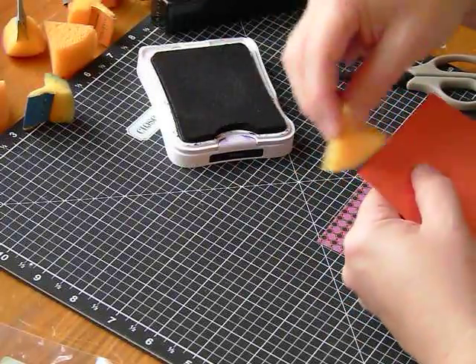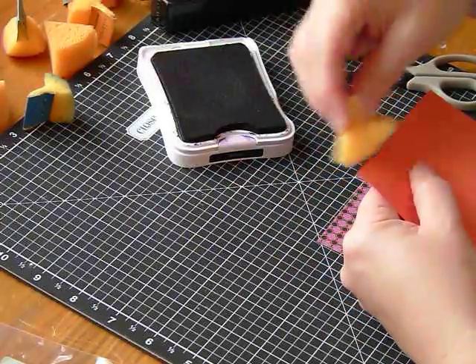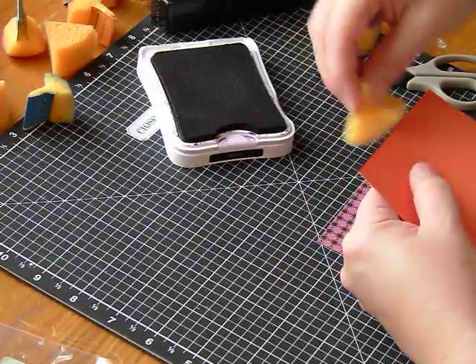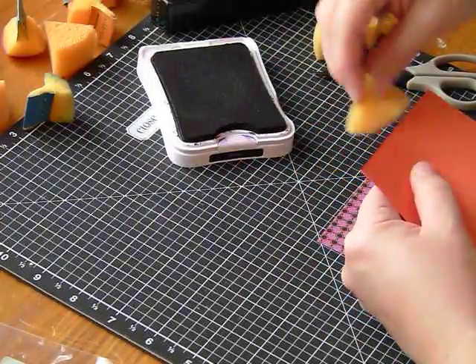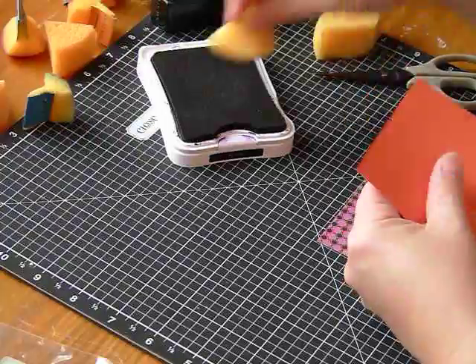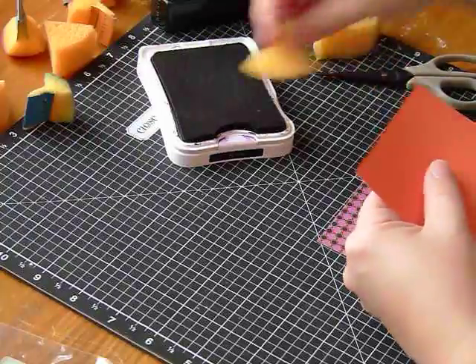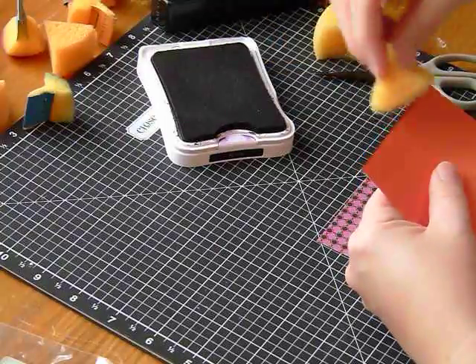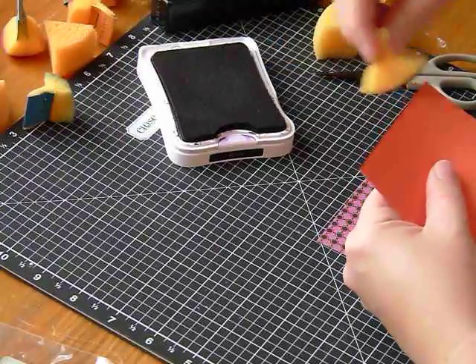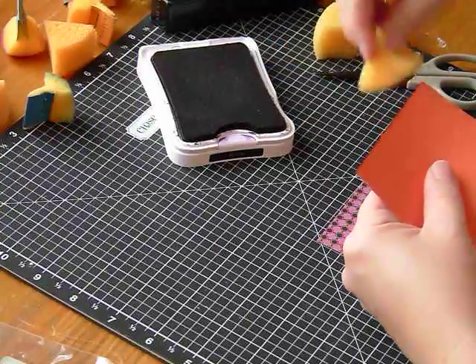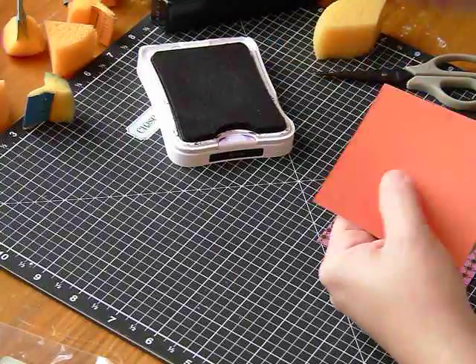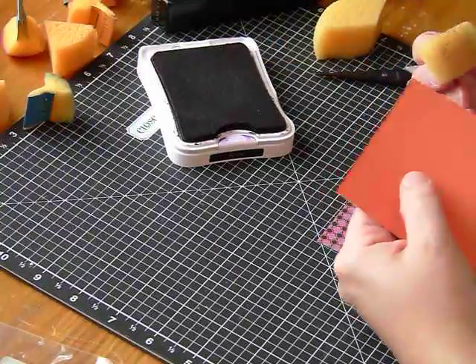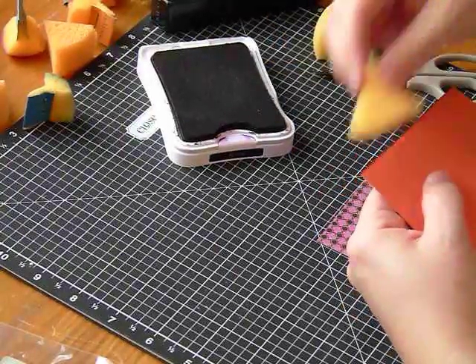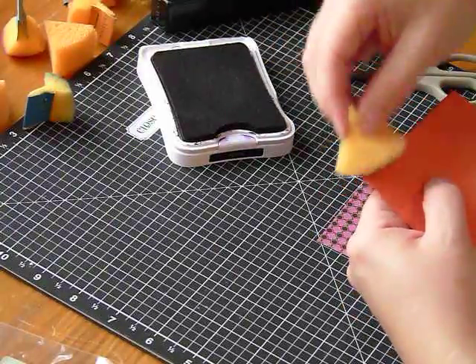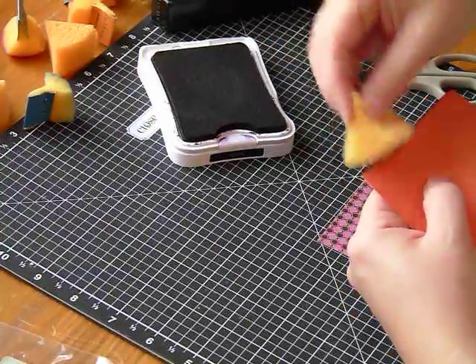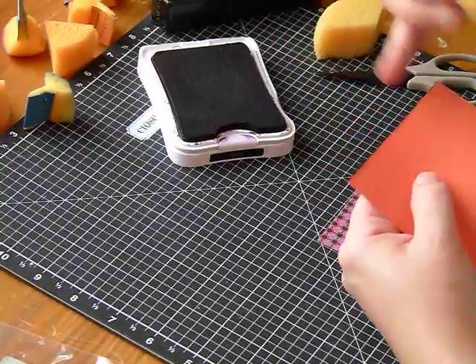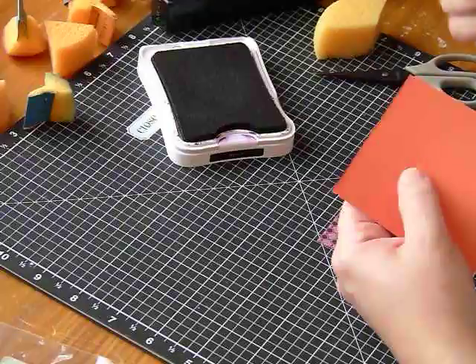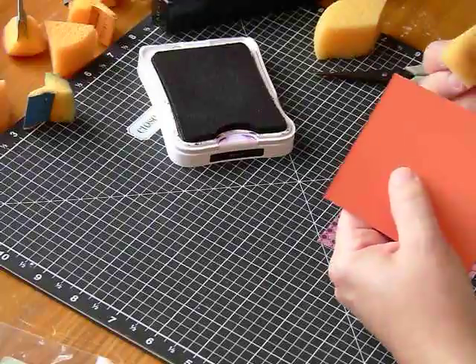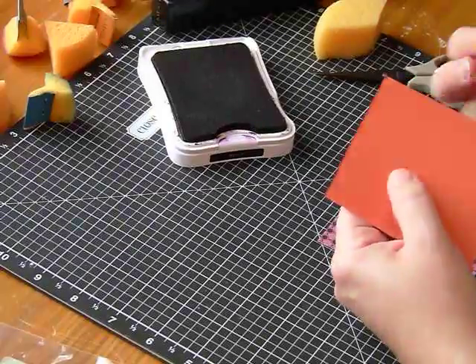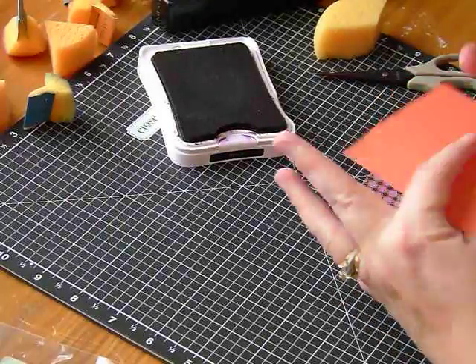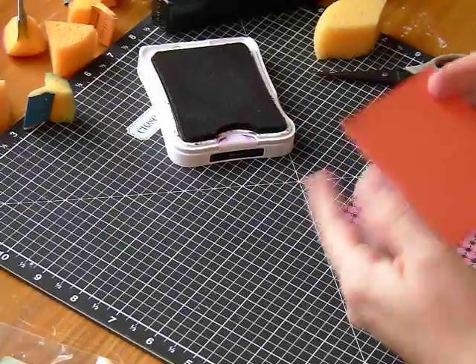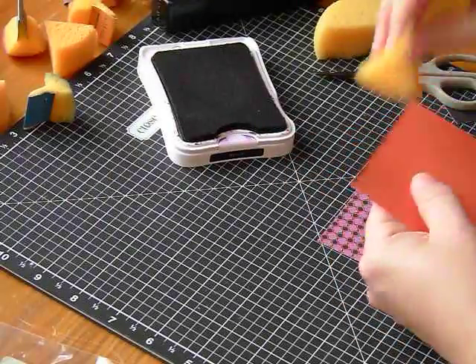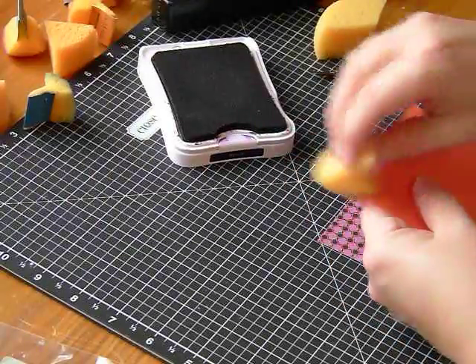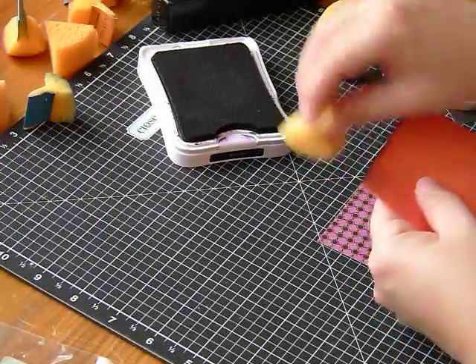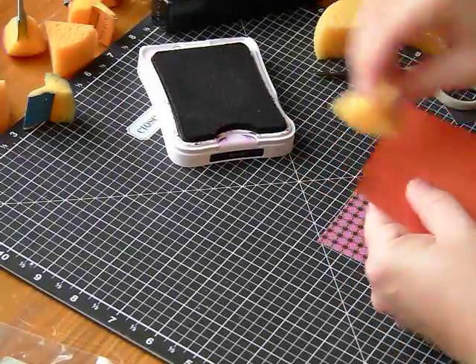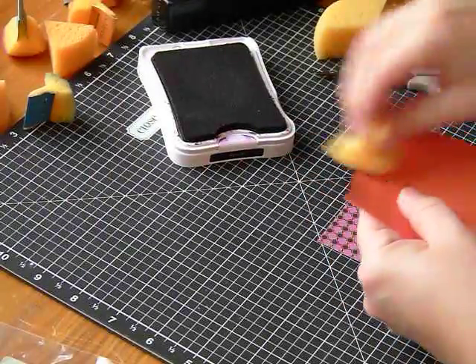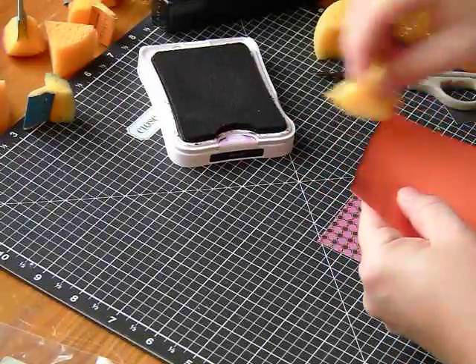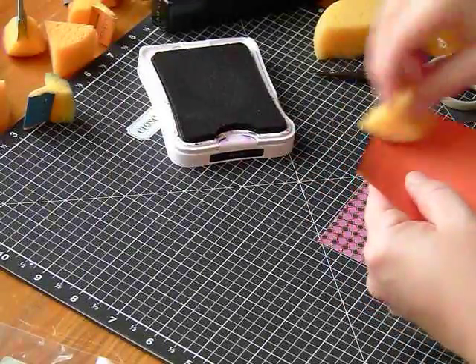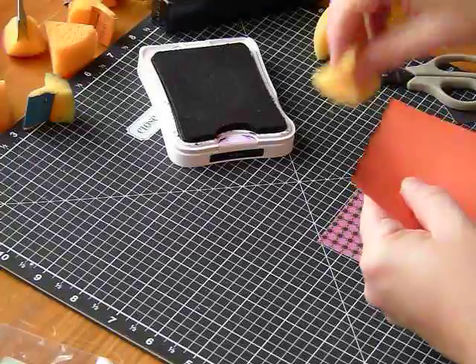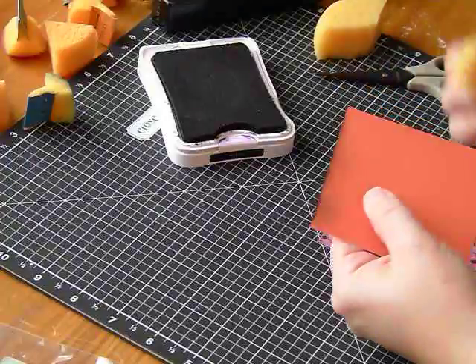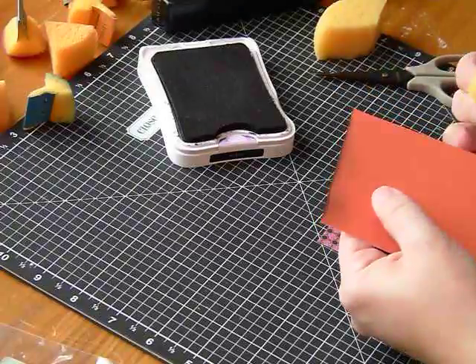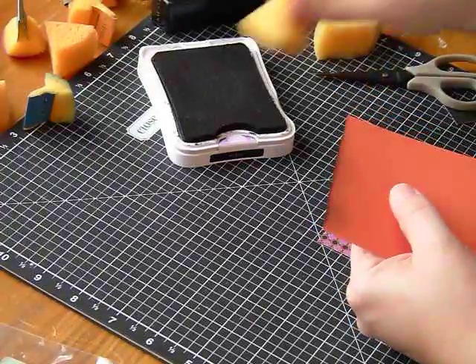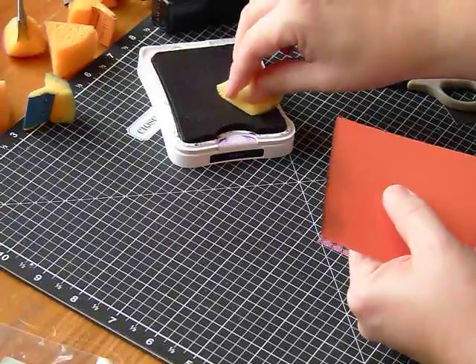We can just flip it over. Be consistent in the way you brush. Going straight down leaves just a little bit of an edge. As you can see, you can go like this, as I did the first swipe, and you'll get a lot.